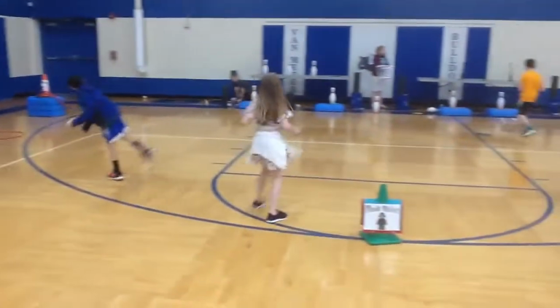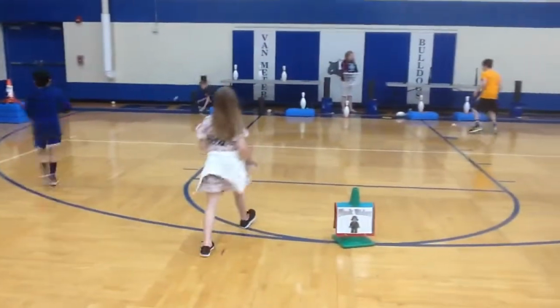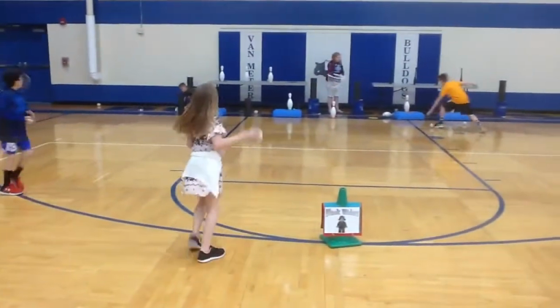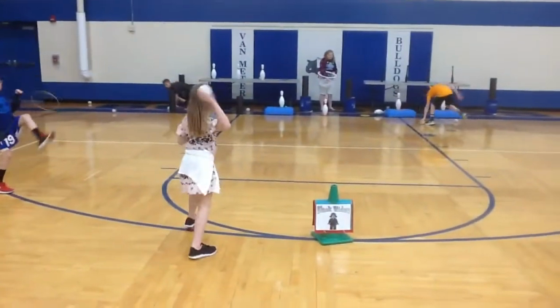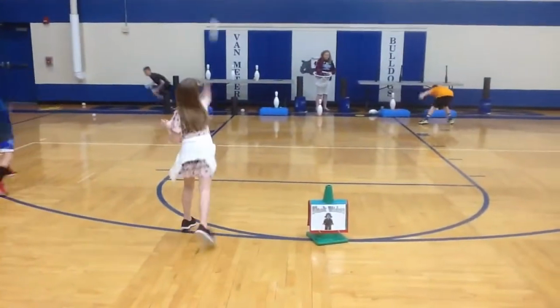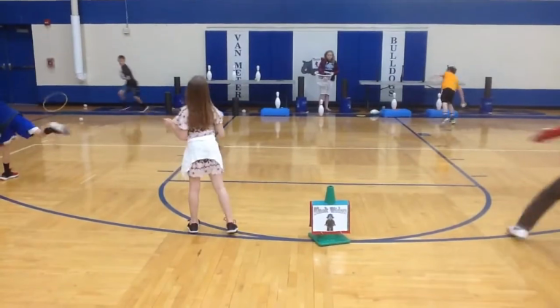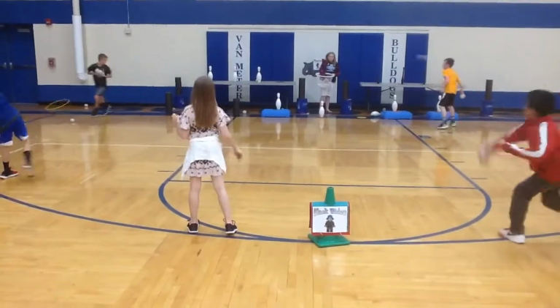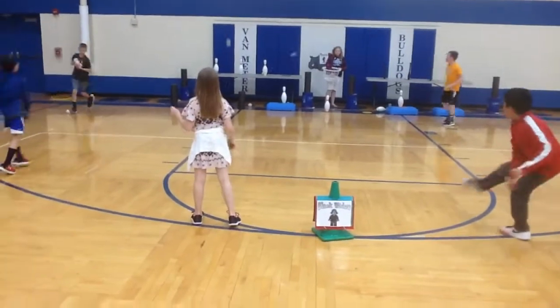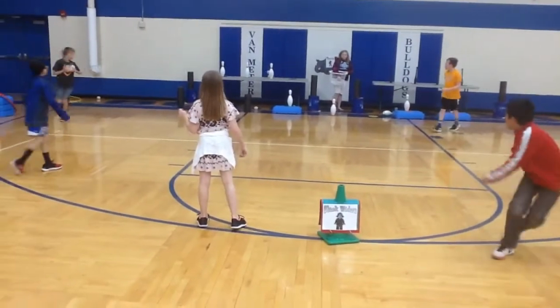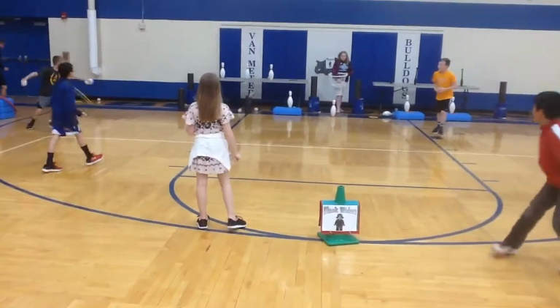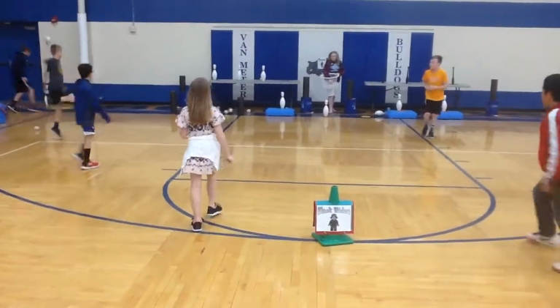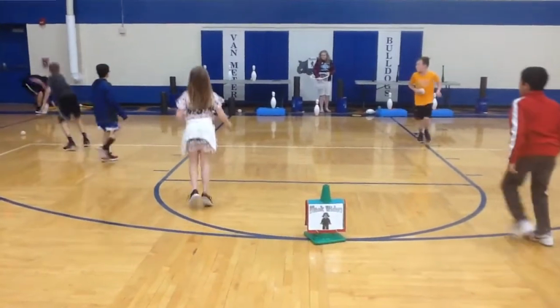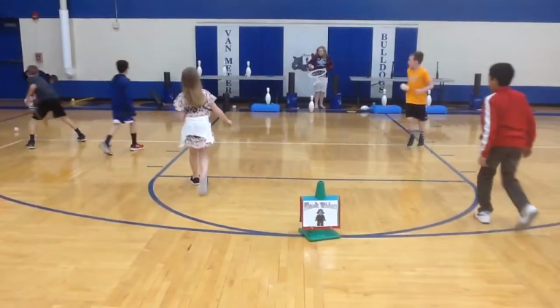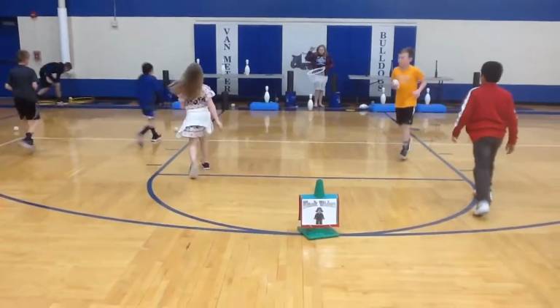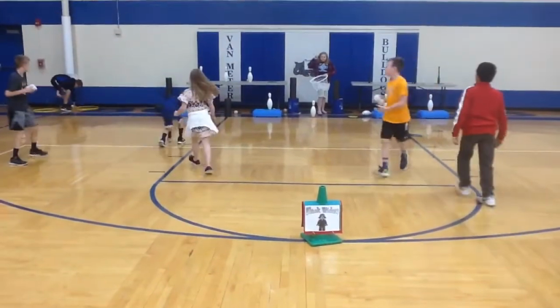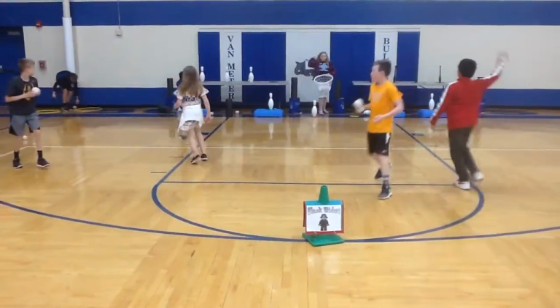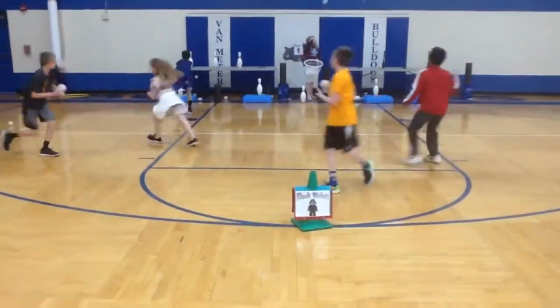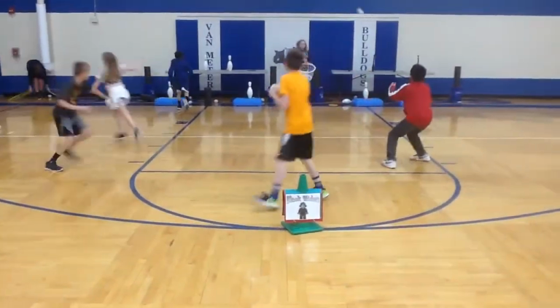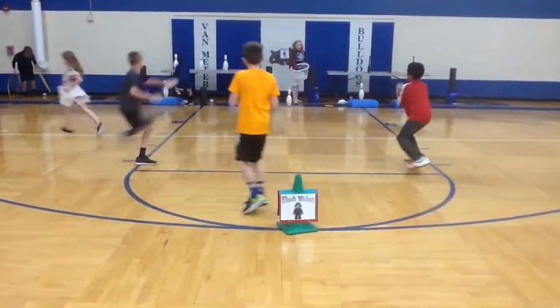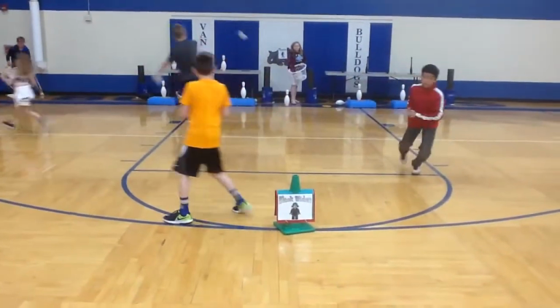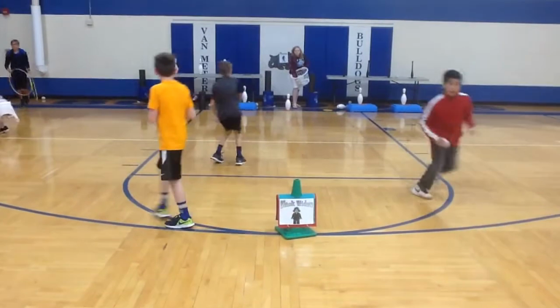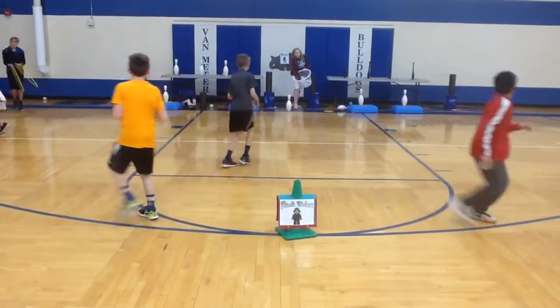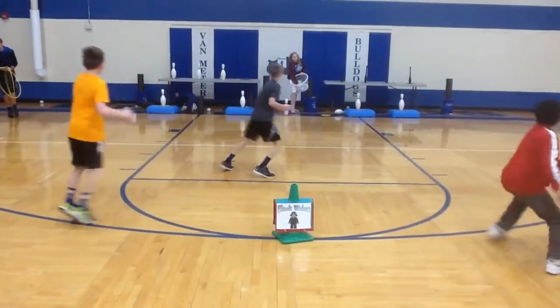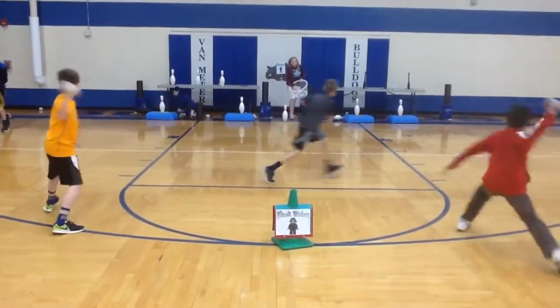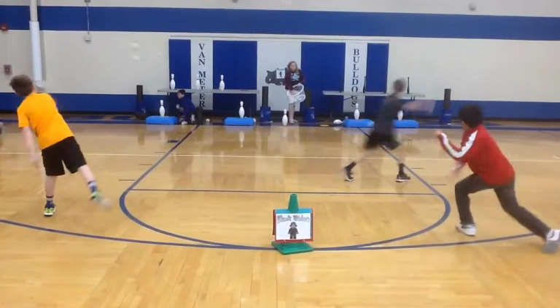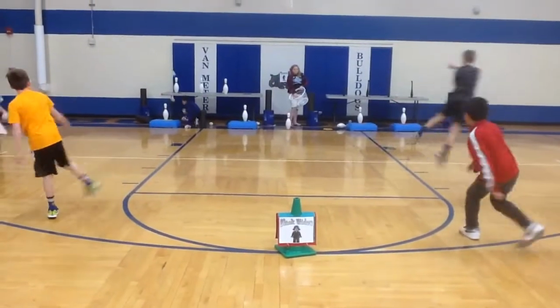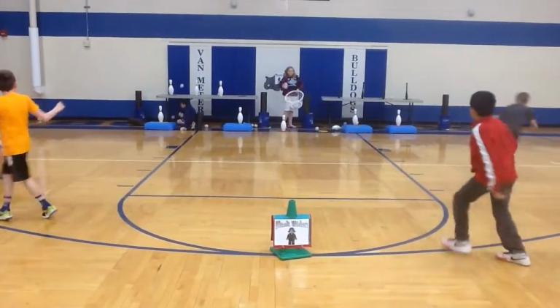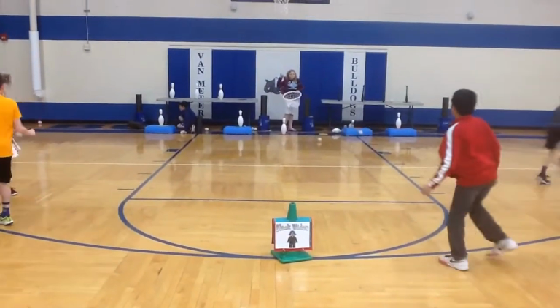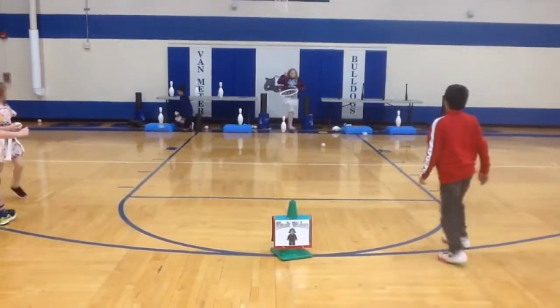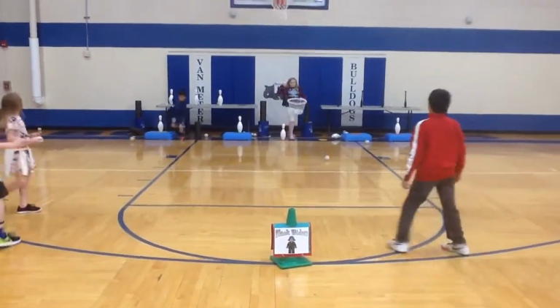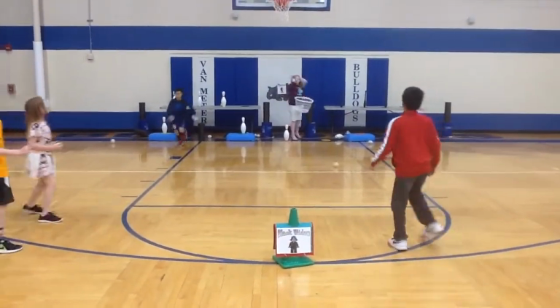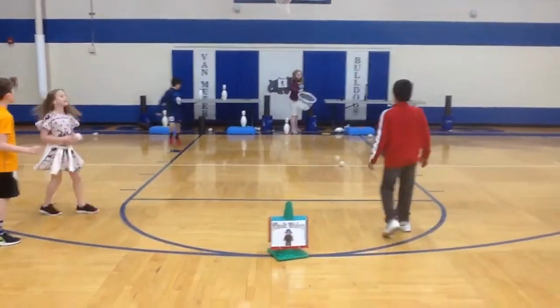And last but not least, we have Black Widow, who is a great markswoman. She is working on her accuracy of overhand throwing, trying to get ready and prepare to battle Thanos.